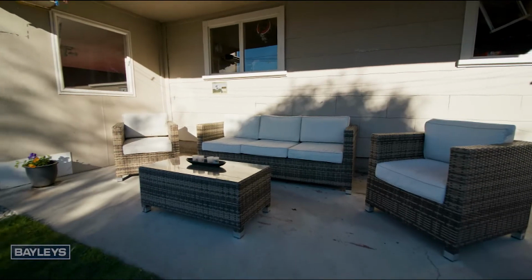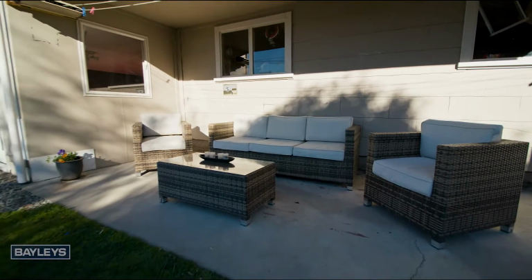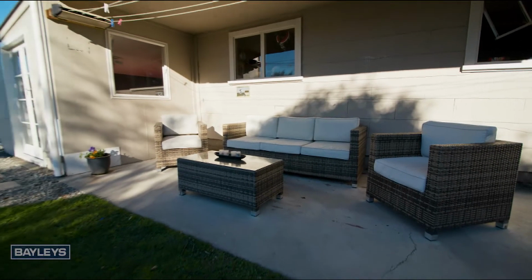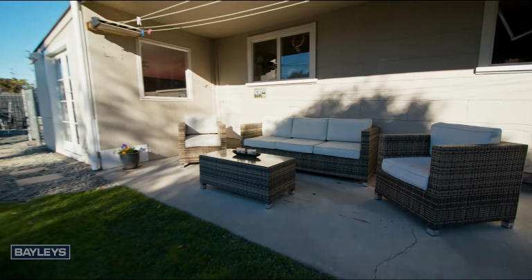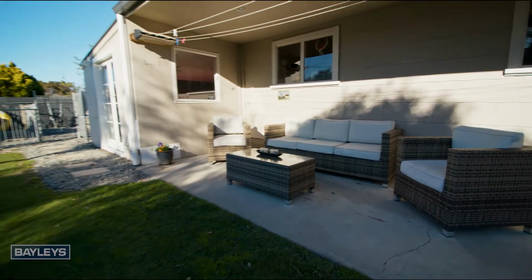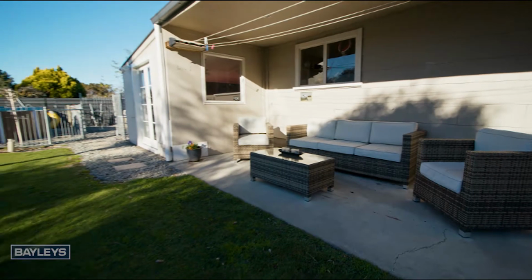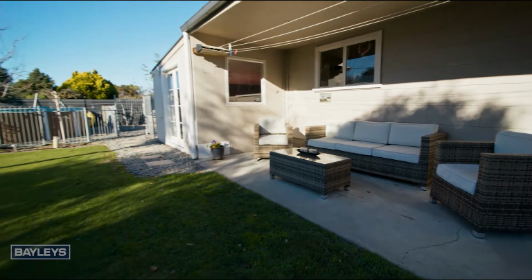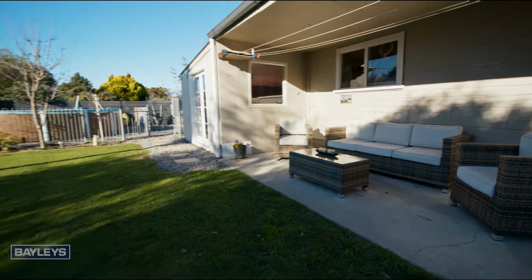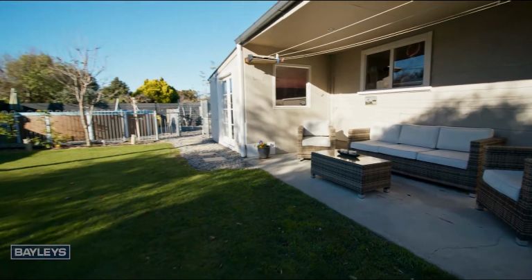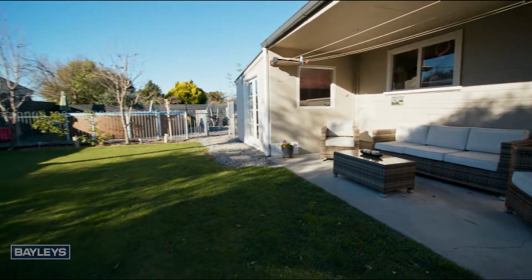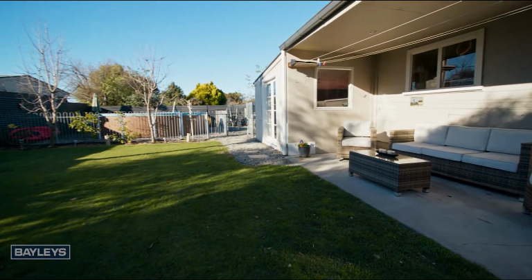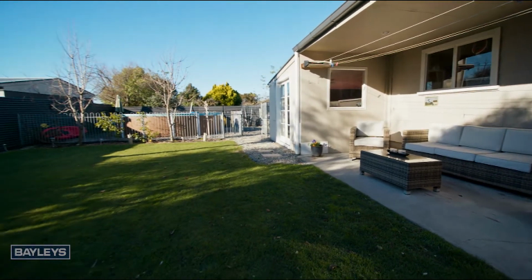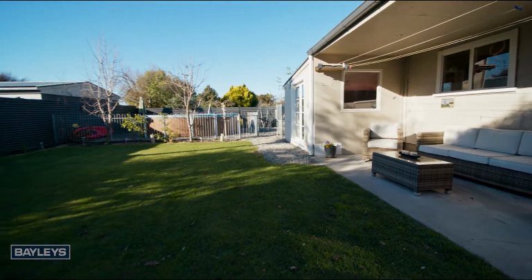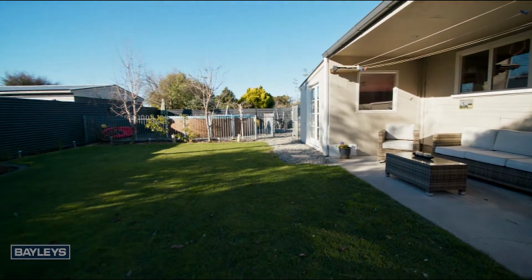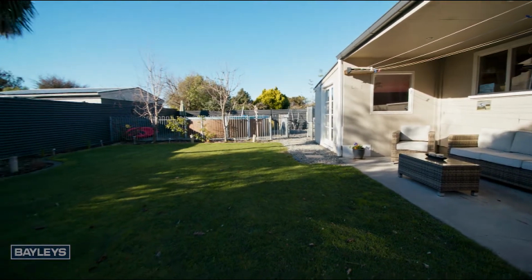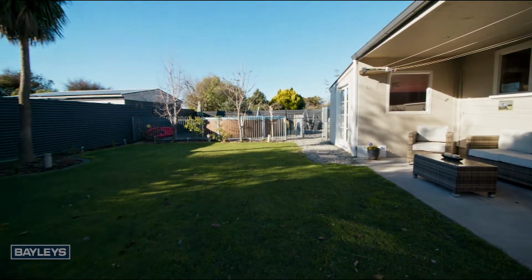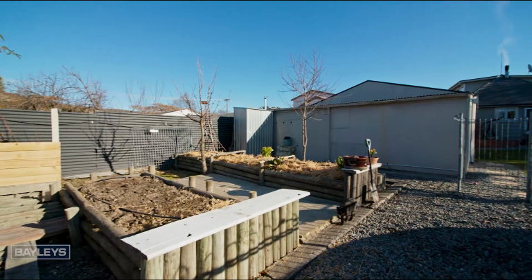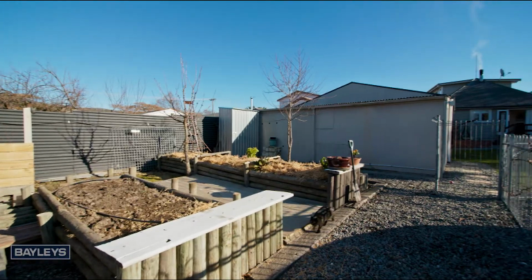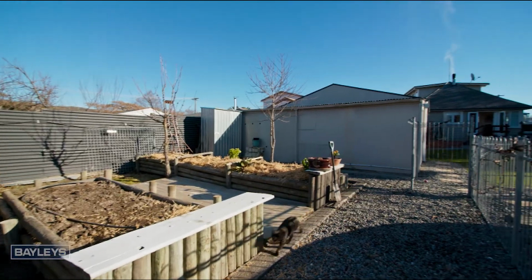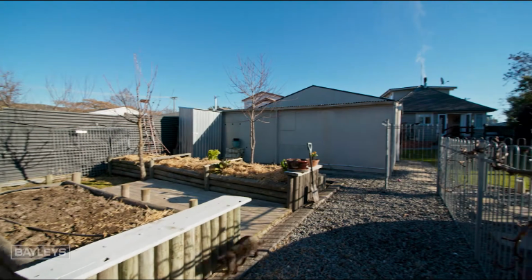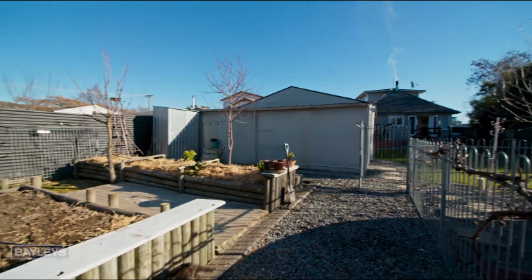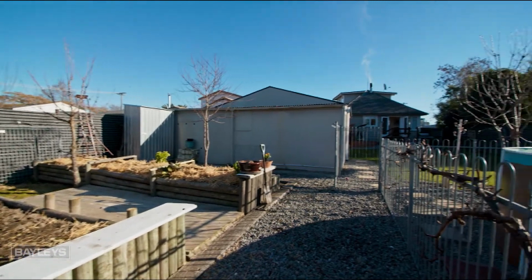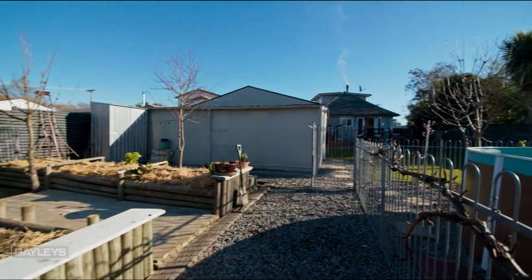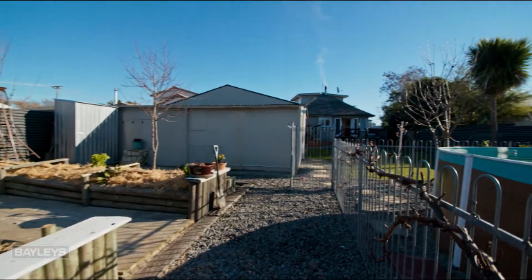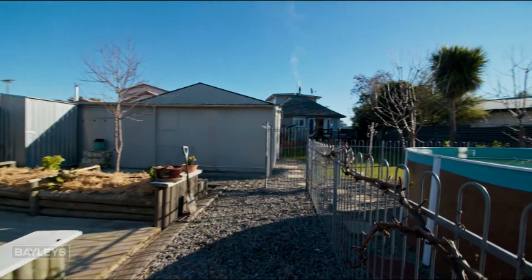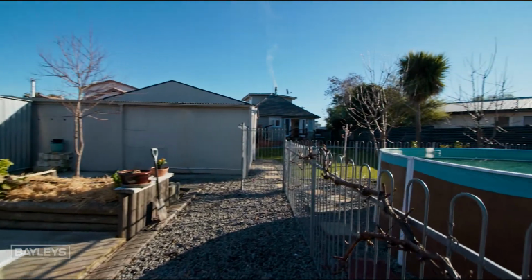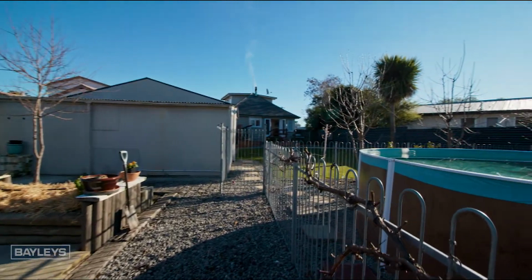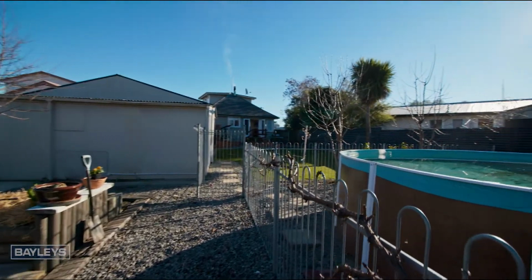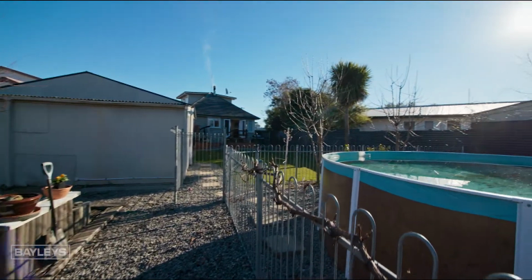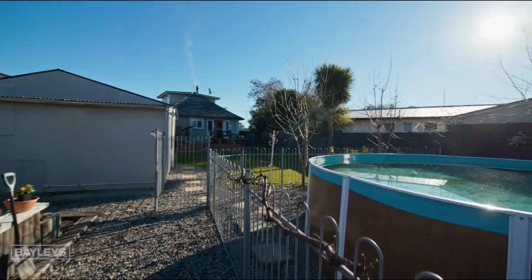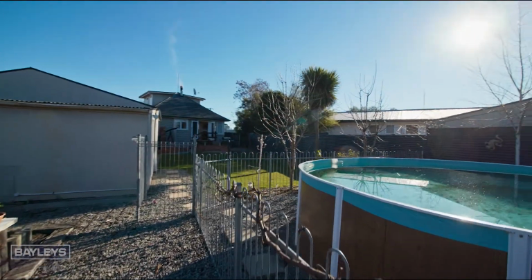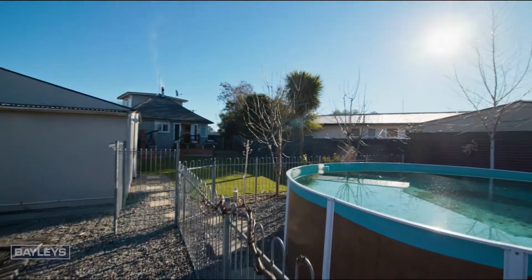Outdoor entertaining is a breeze, situated on a fantastic 843 square metre section, with plenty of off-street parking, garaging, and the added bonus of a rumpus room or office off the side of the garage.